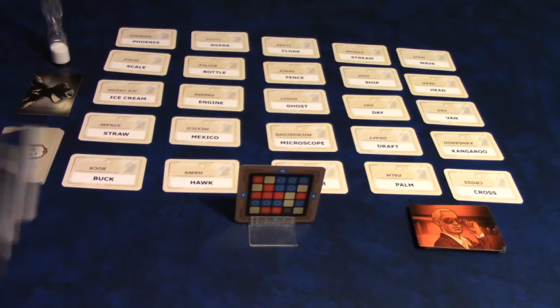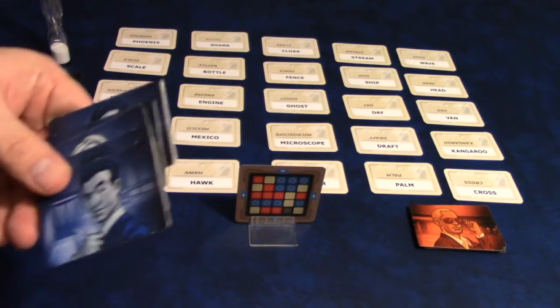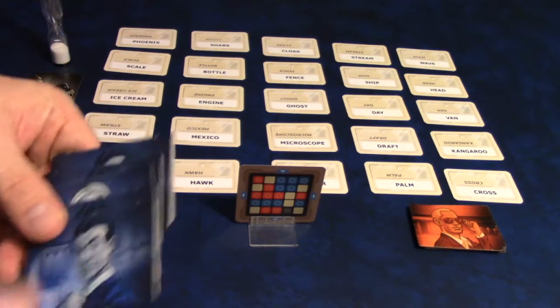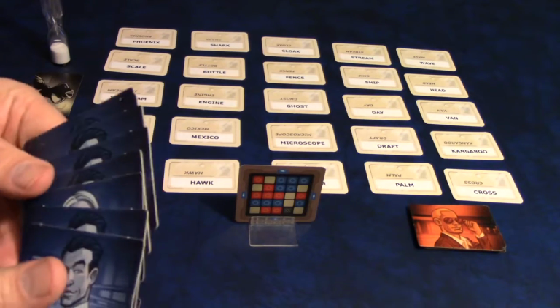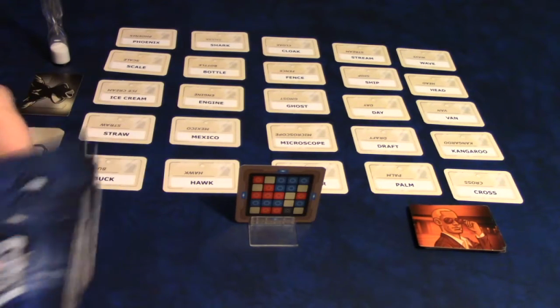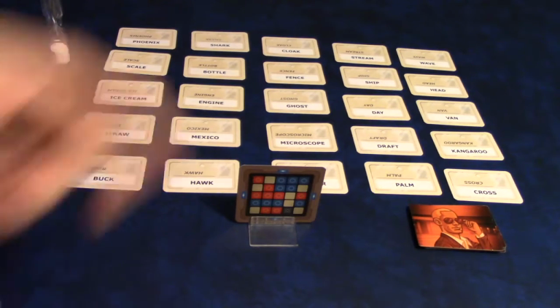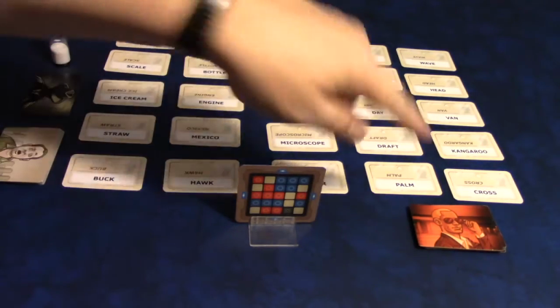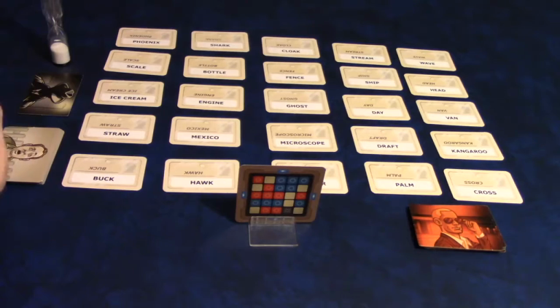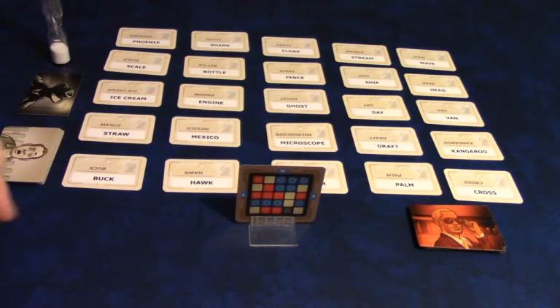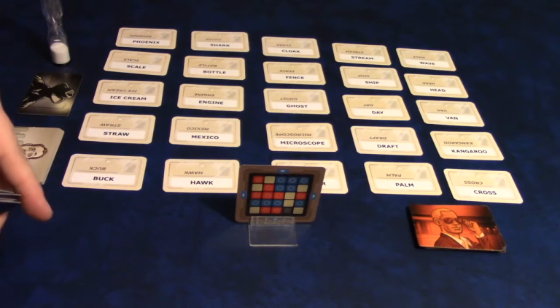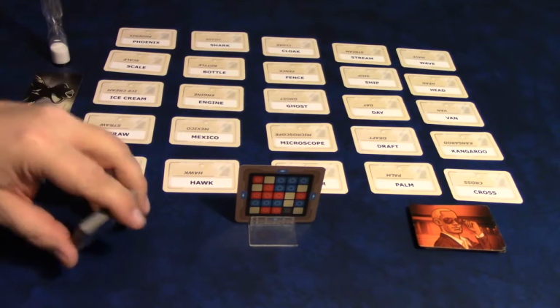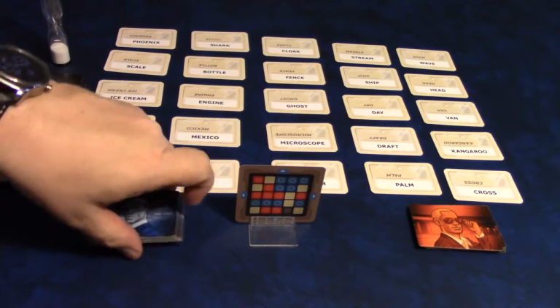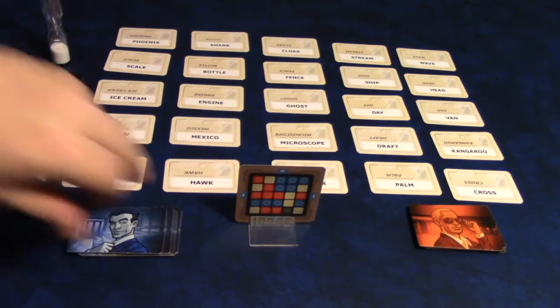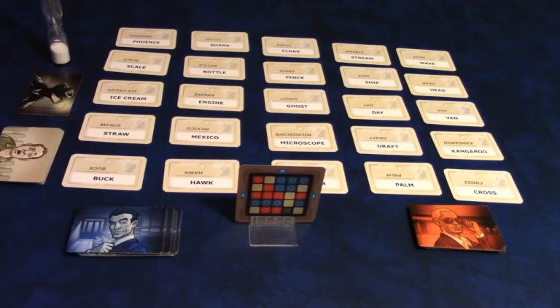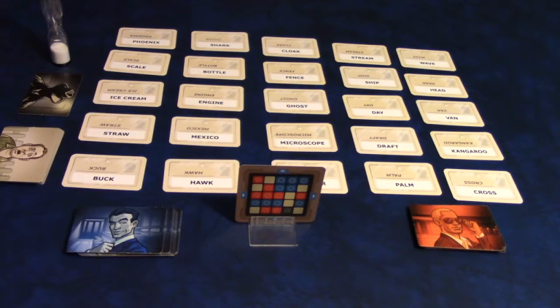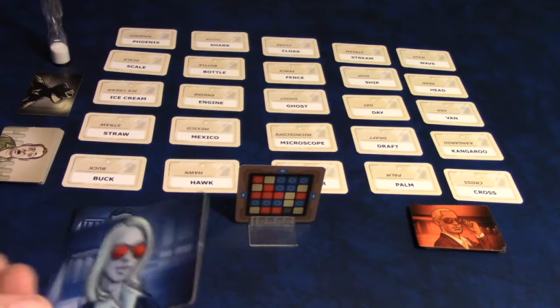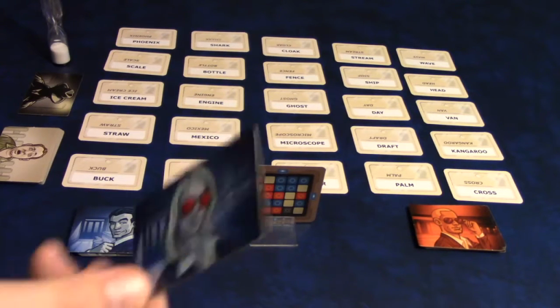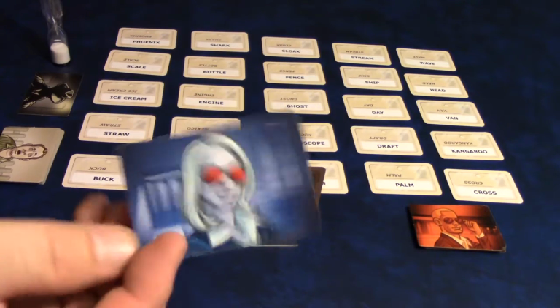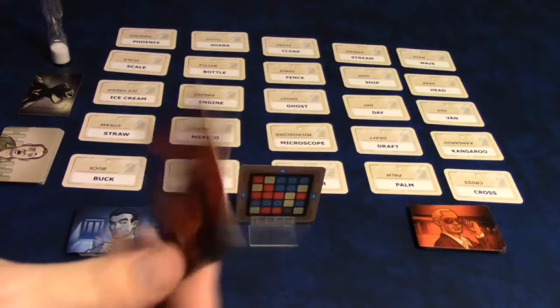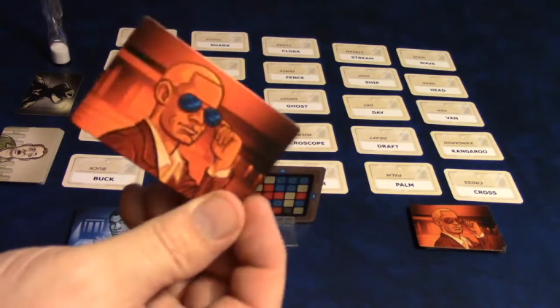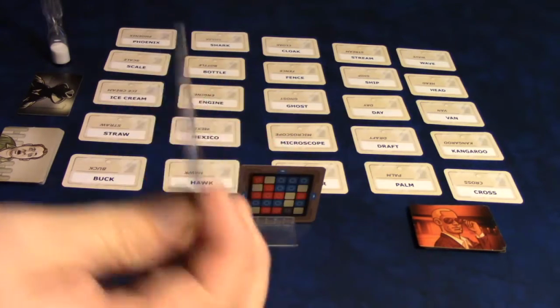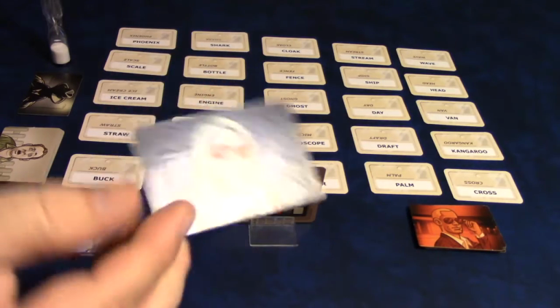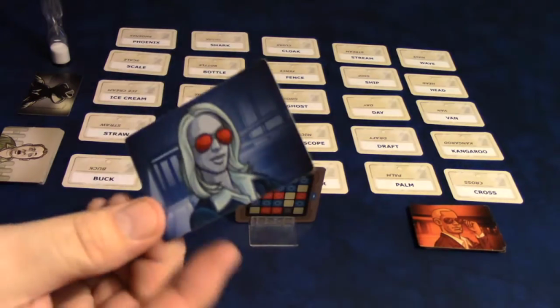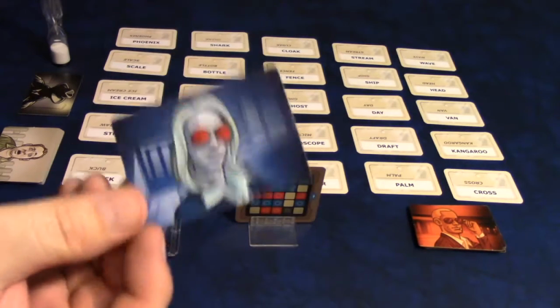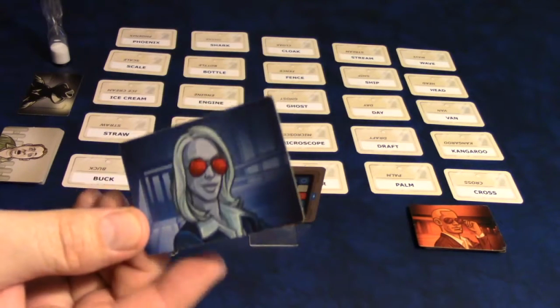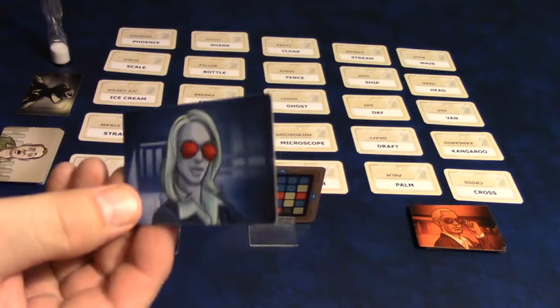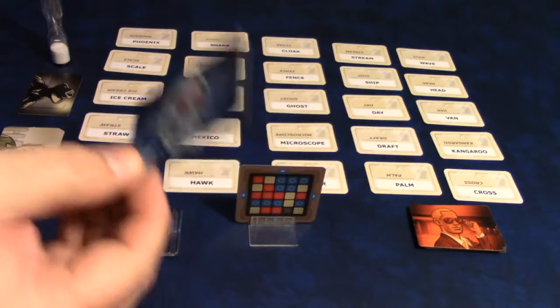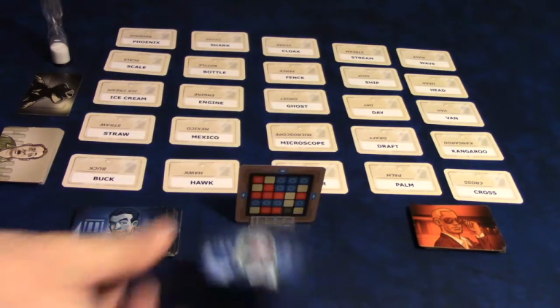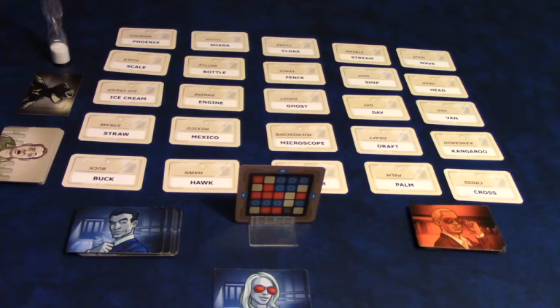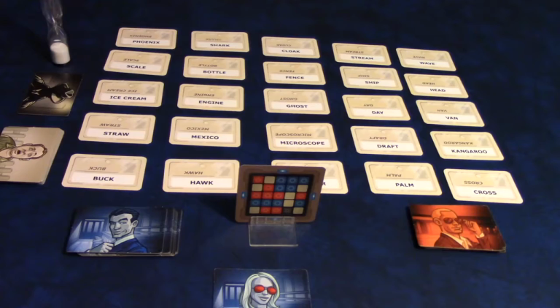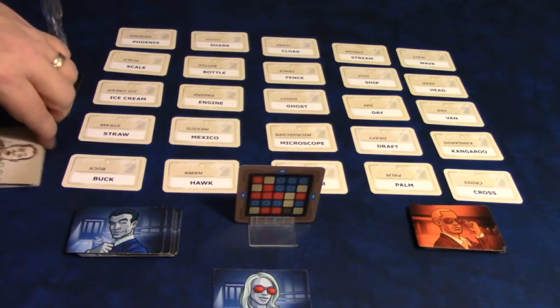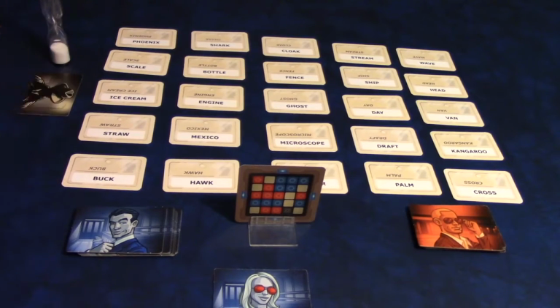You're then going to take the blue agents and the red agents and put them in a pile. You have a double agent, and one of the teams will get this — we'll explain that in just a minute.